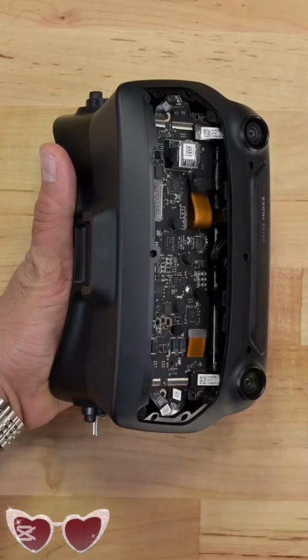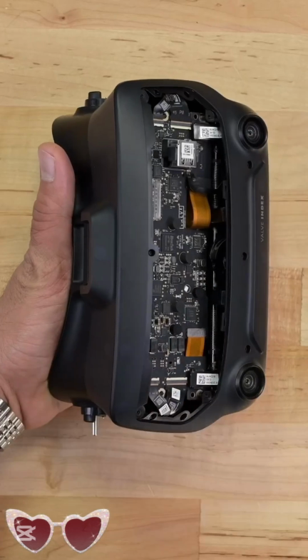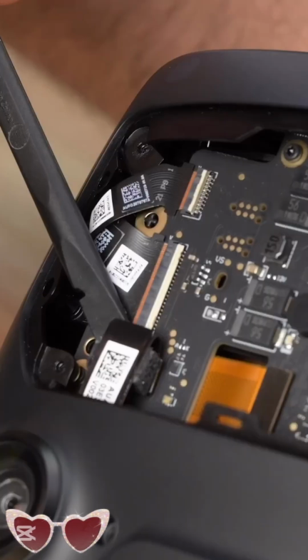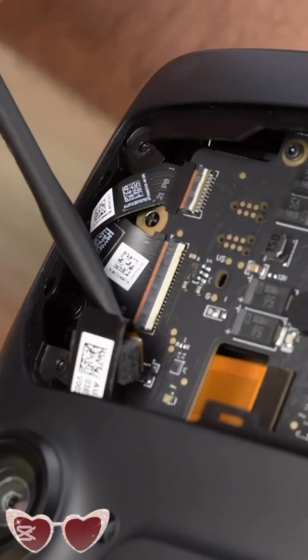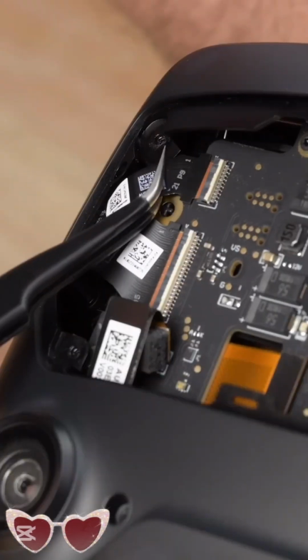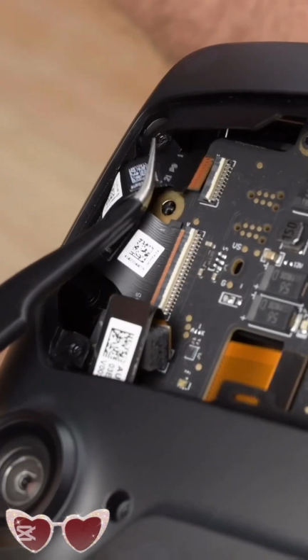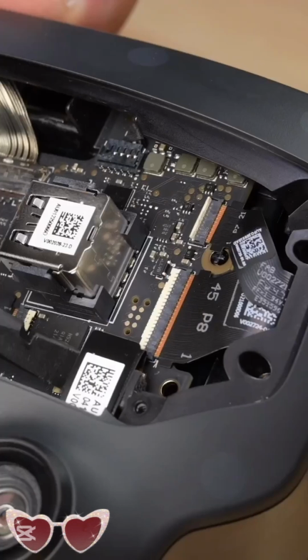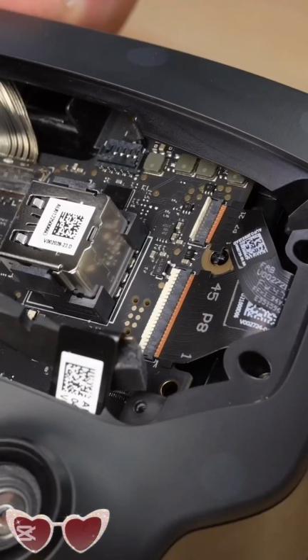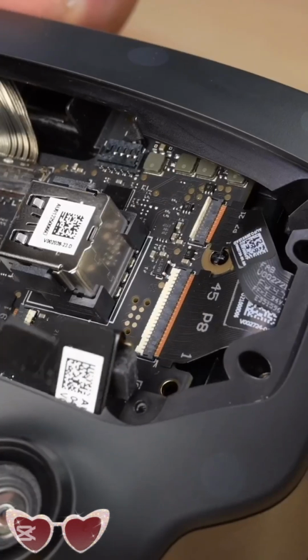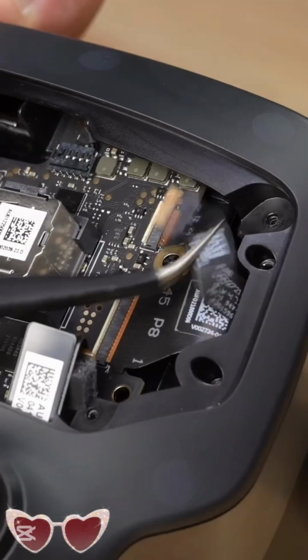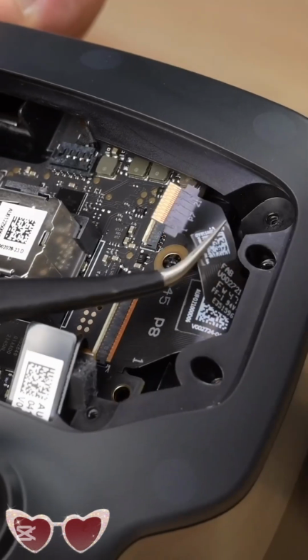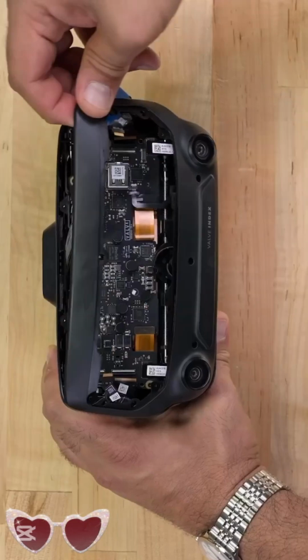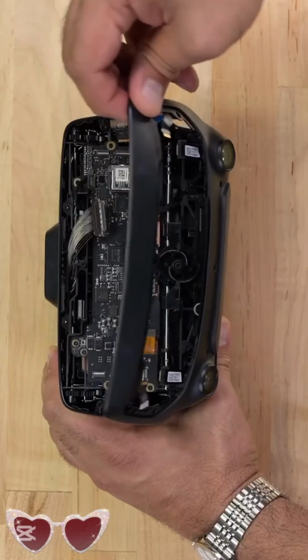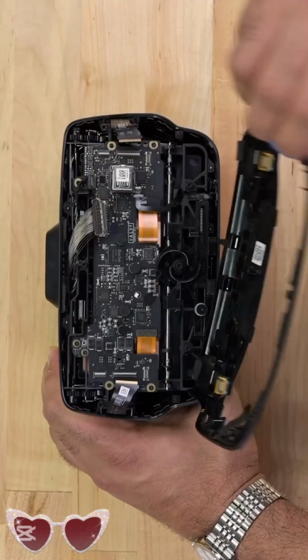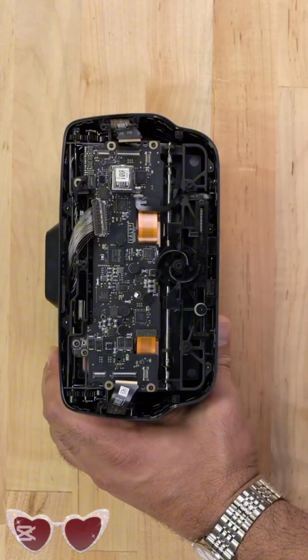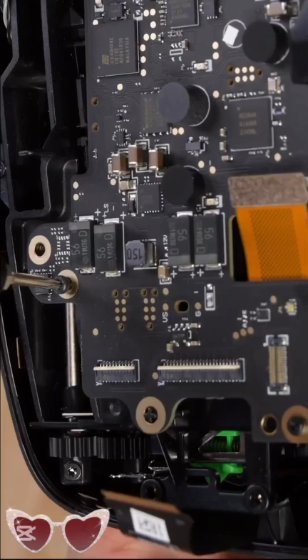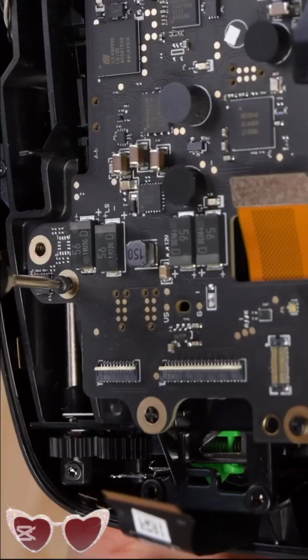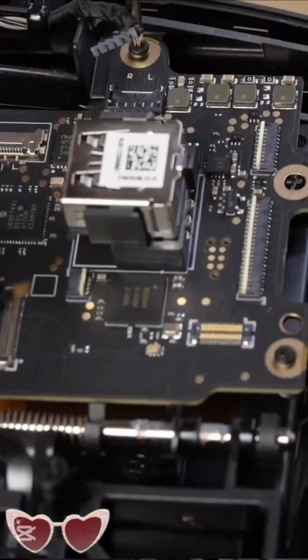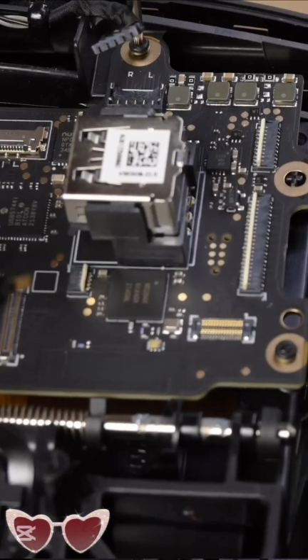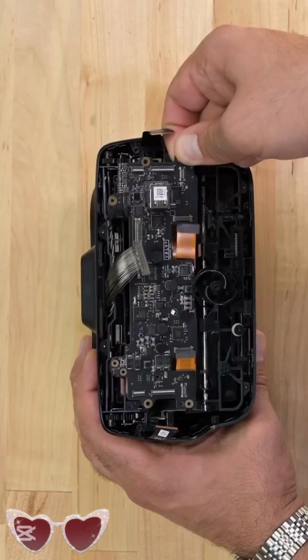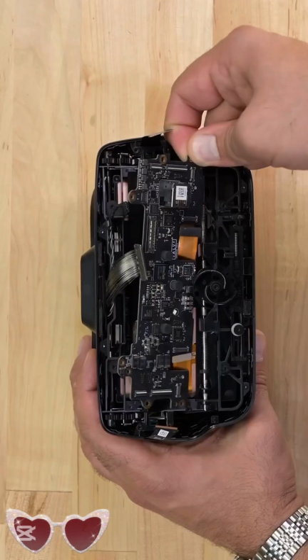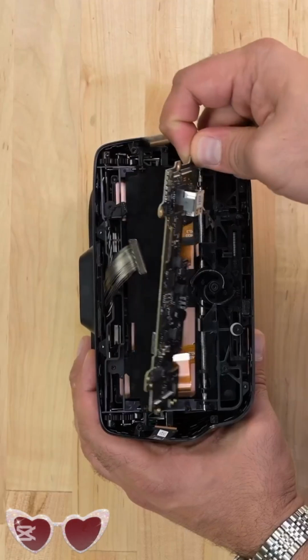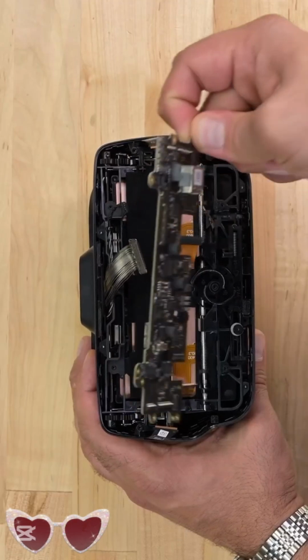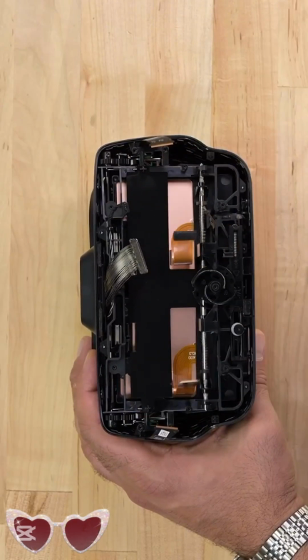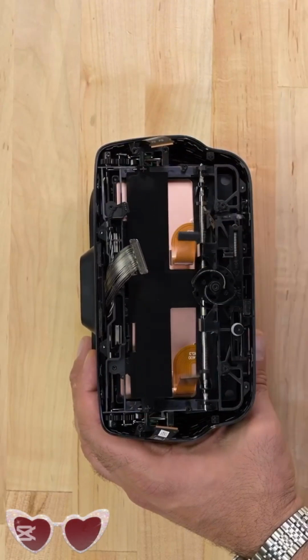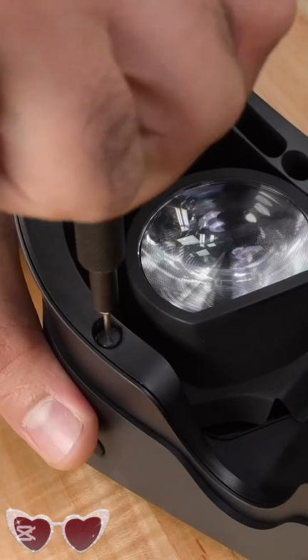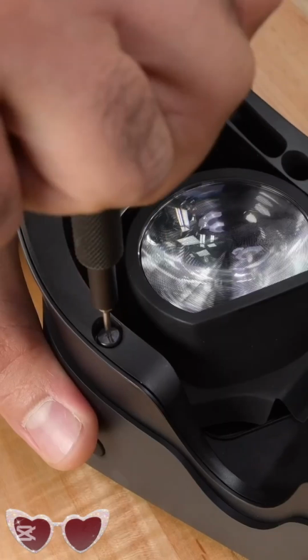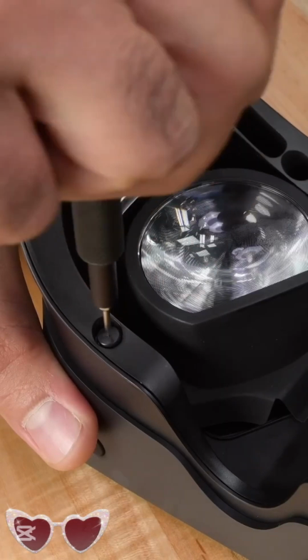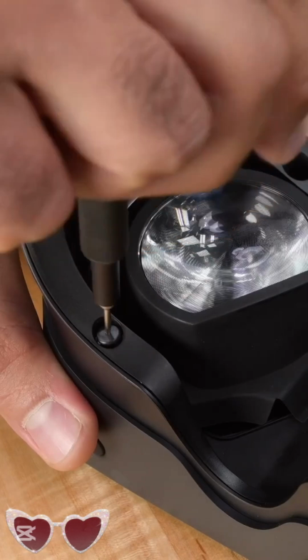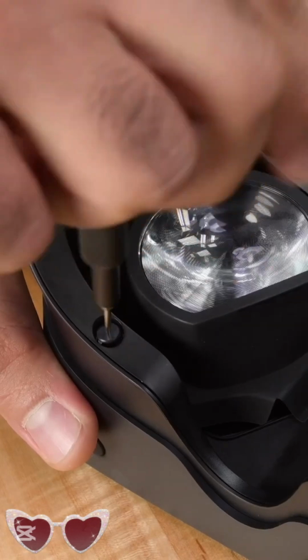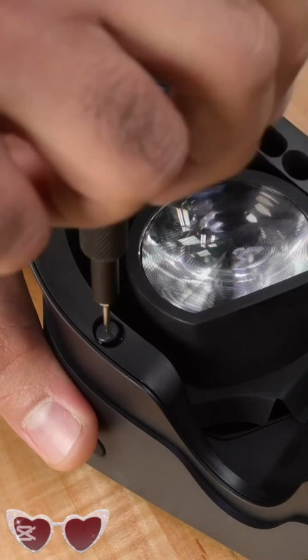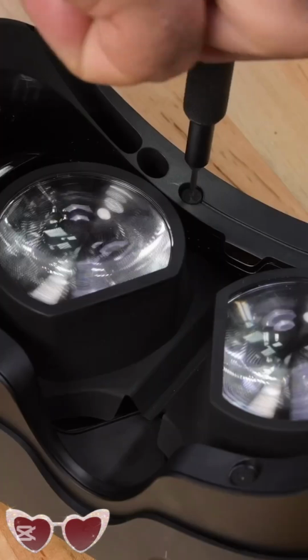Let's remove the front cover, which reveals the USB expansion port and several screws that give us access to the mainboard. I'm going to go ahead and disconnect a few ribbon cables, and with that I can remove the faceplate. And now it's just a matter of unscrewing a few screws holding the mainboard down.